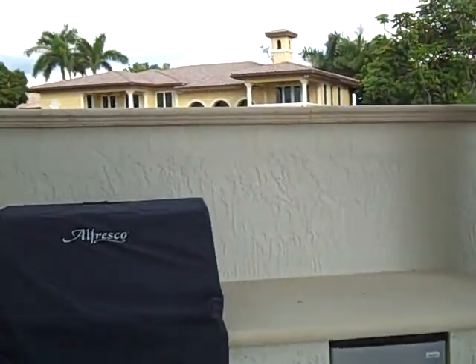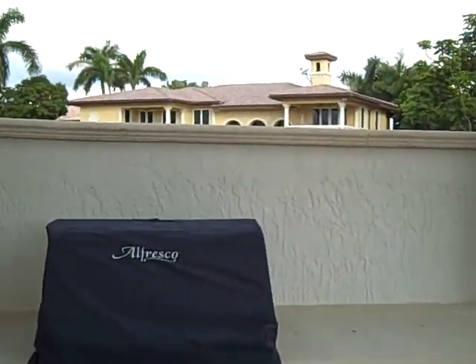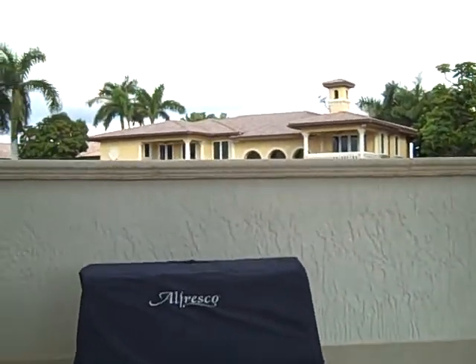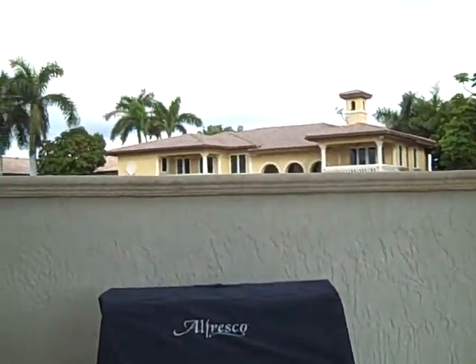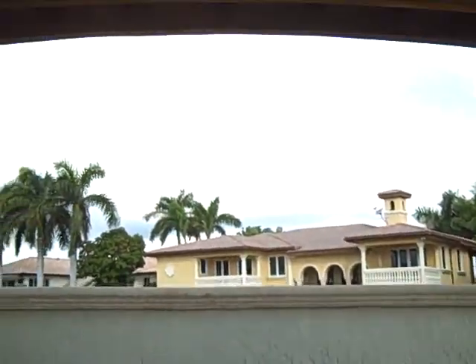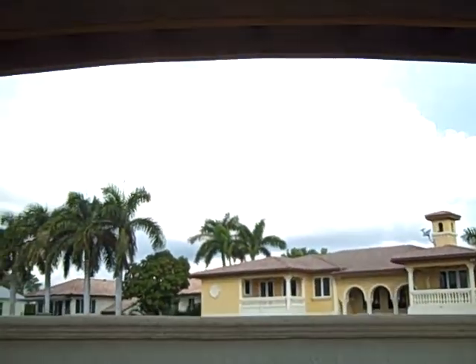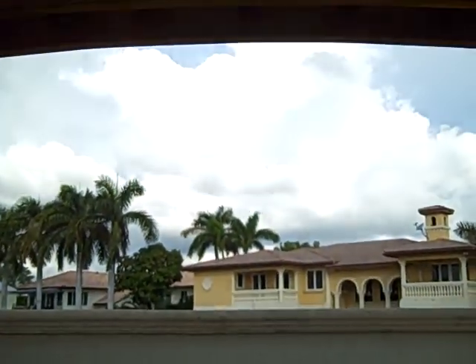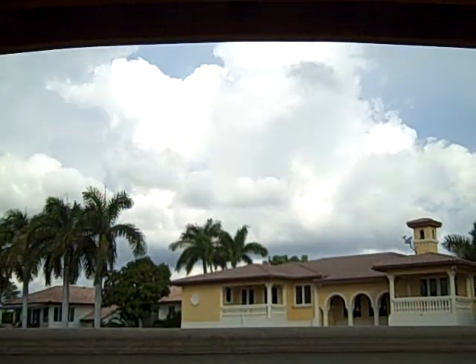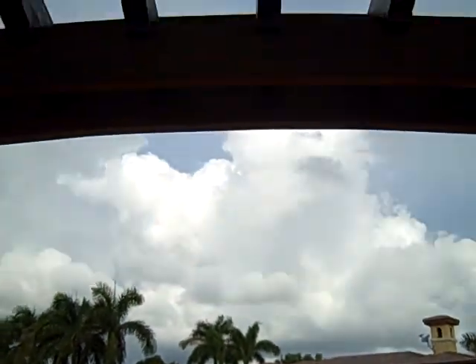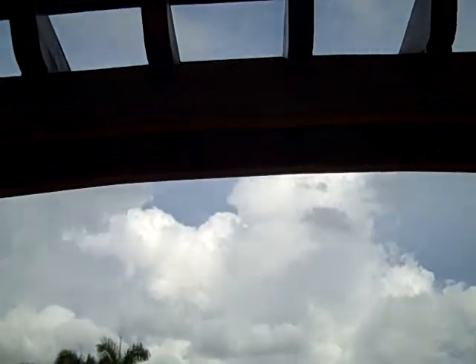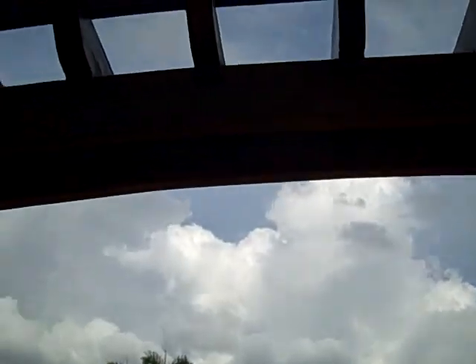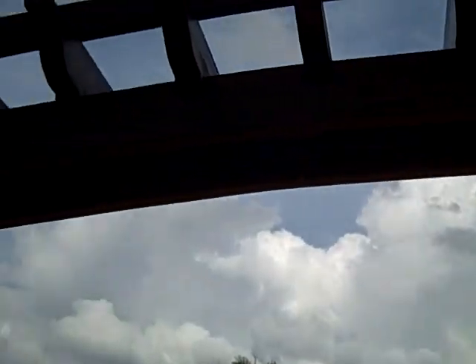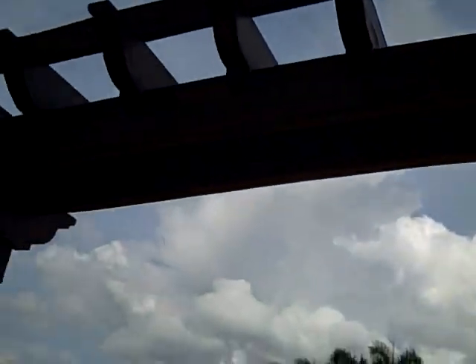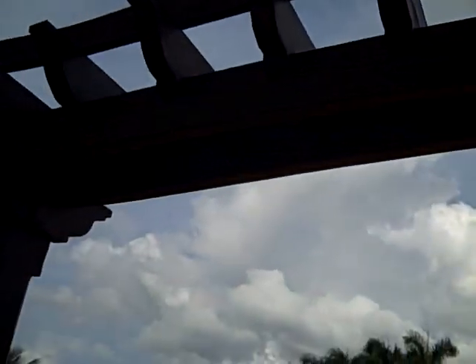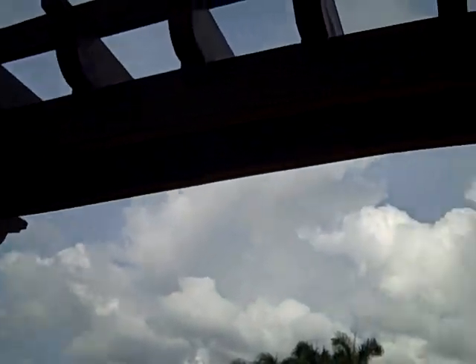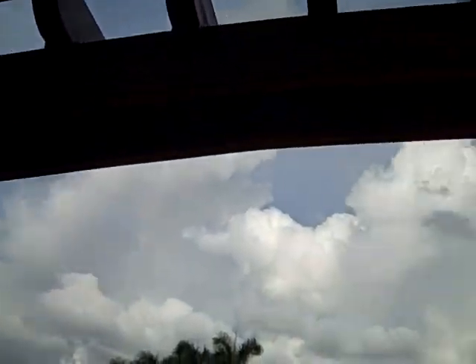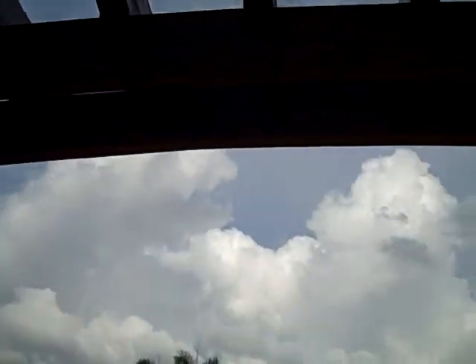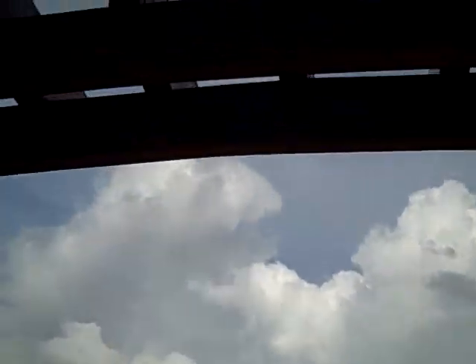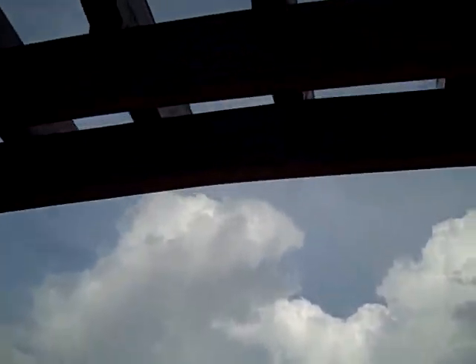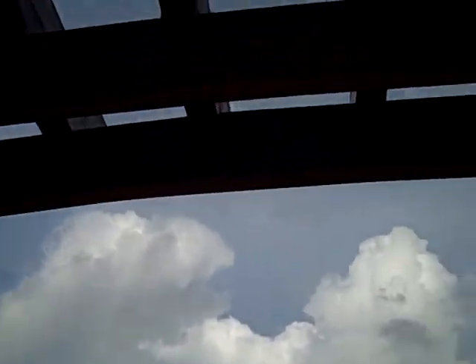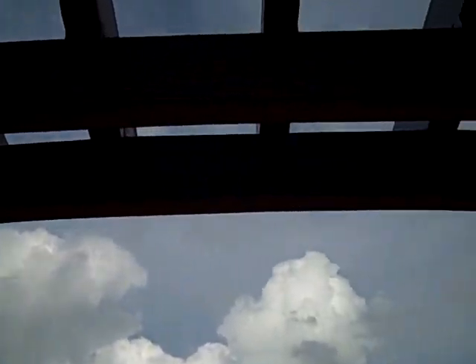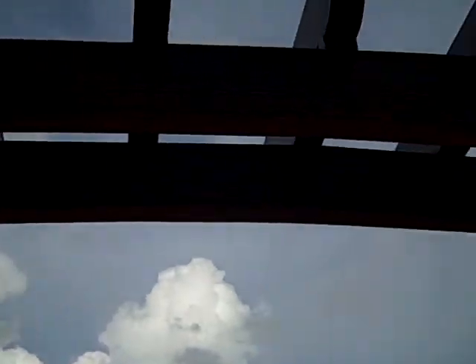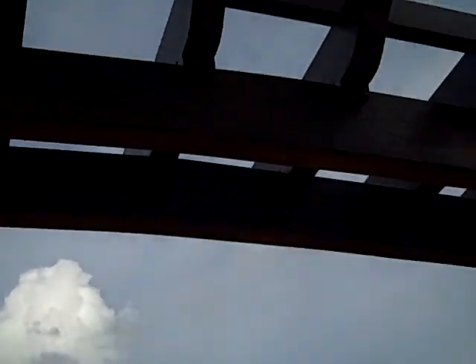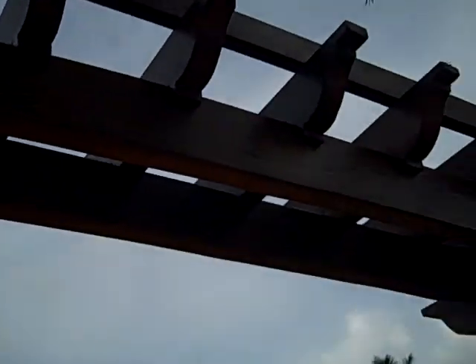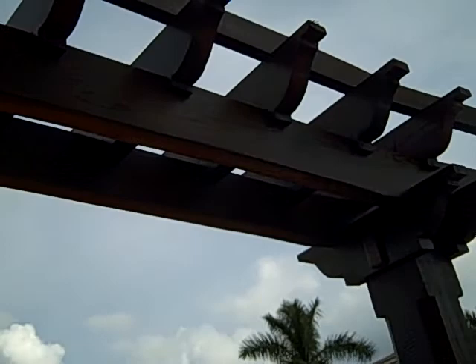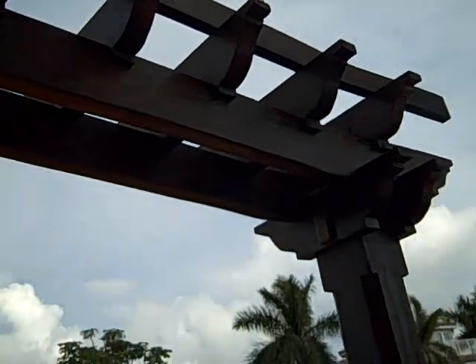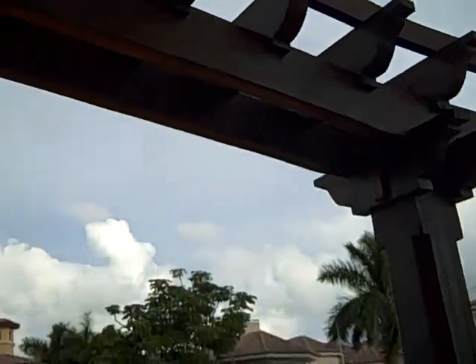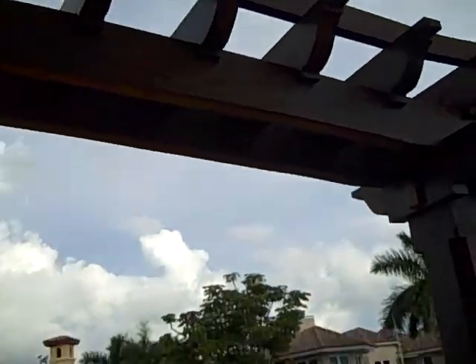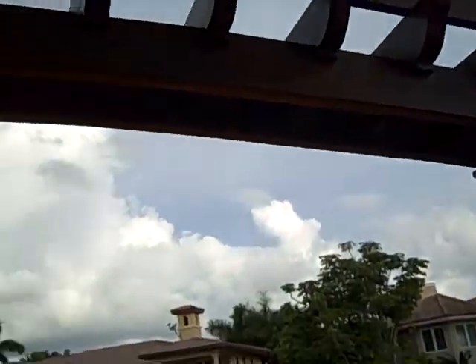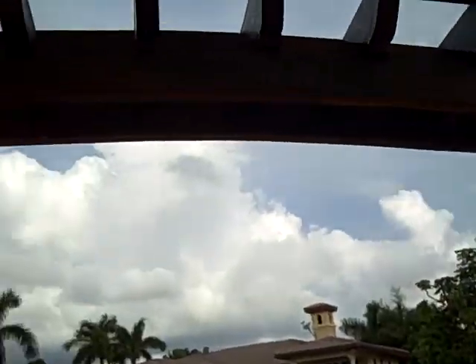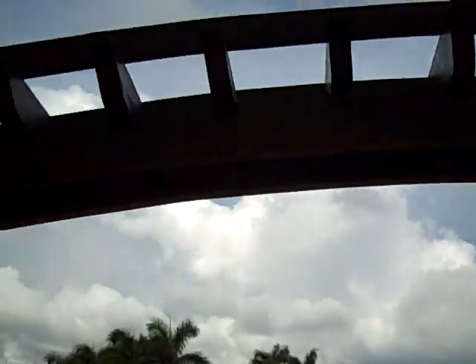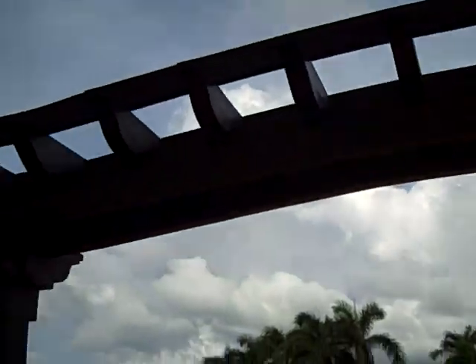Also, the additional benefit to doing a pergola like this is adding task lighting that can go in here to give you the lighting you need at night, and misters to keep you cool.